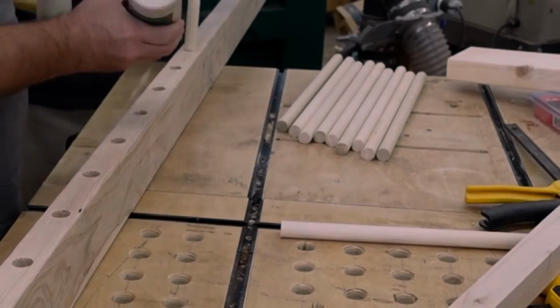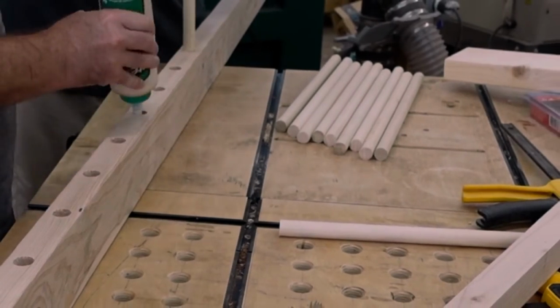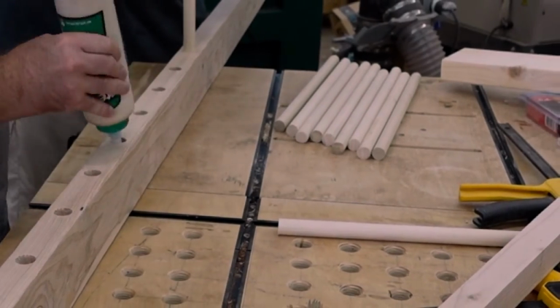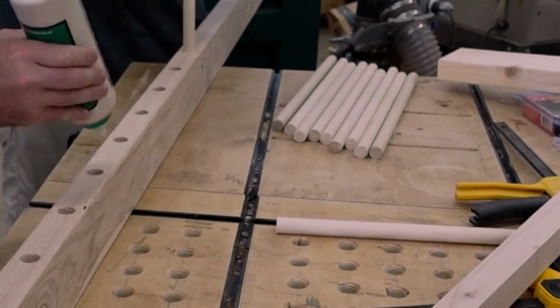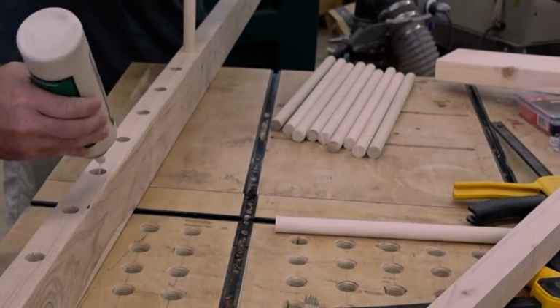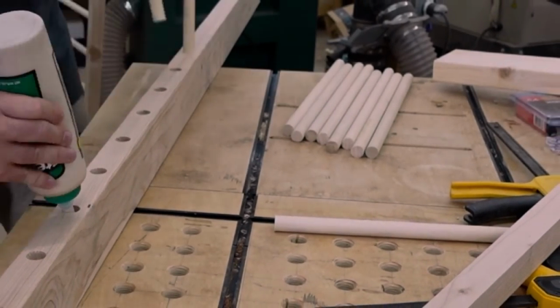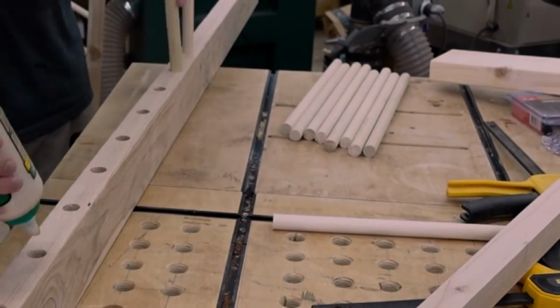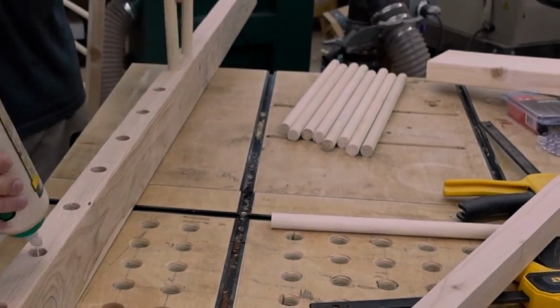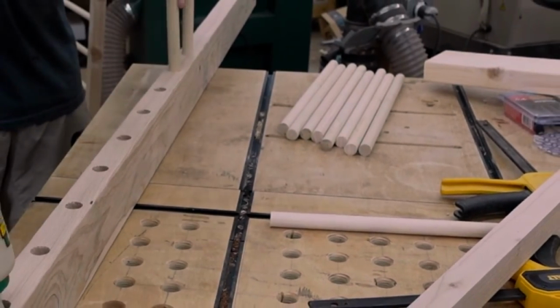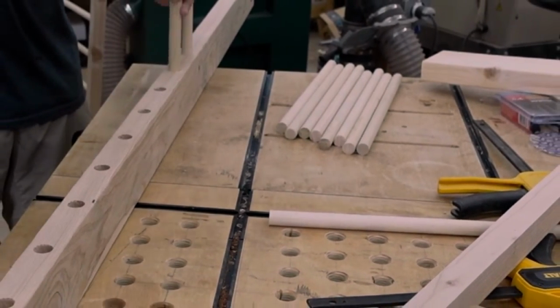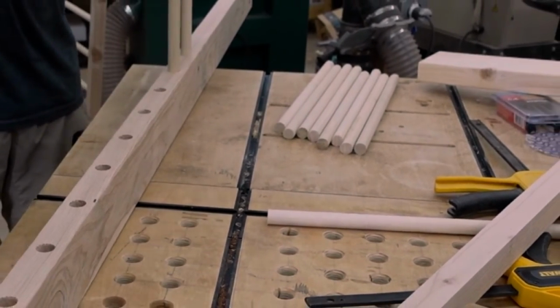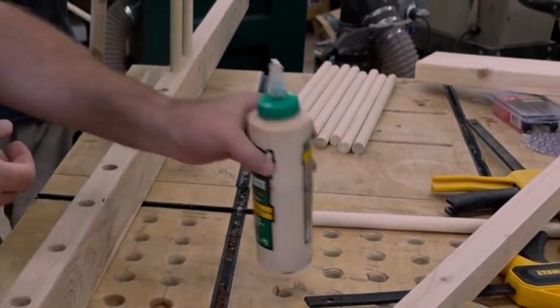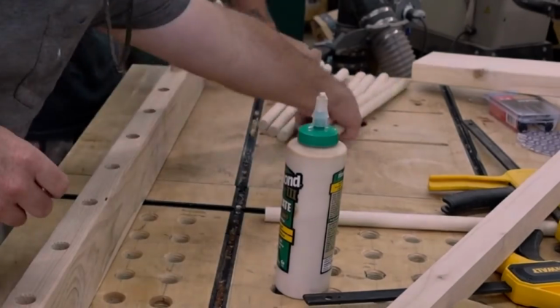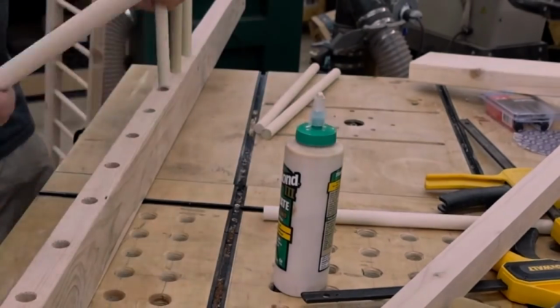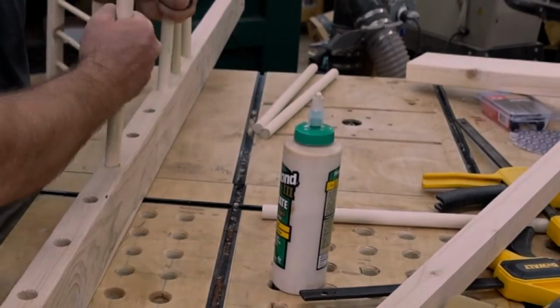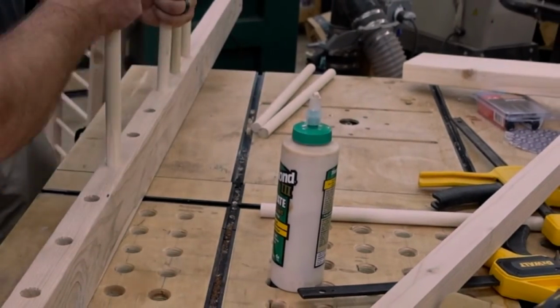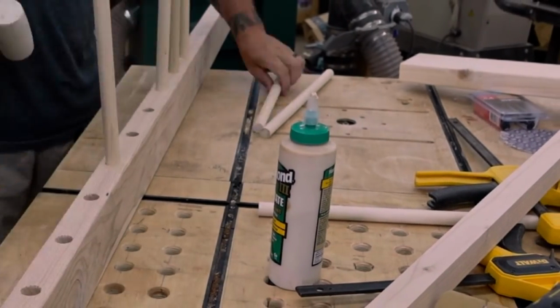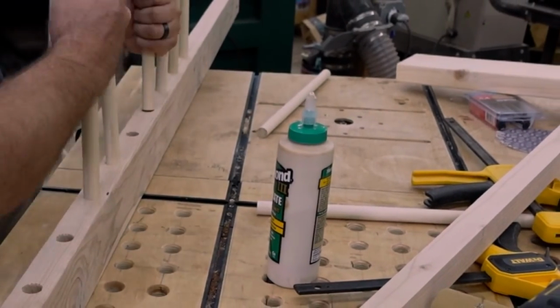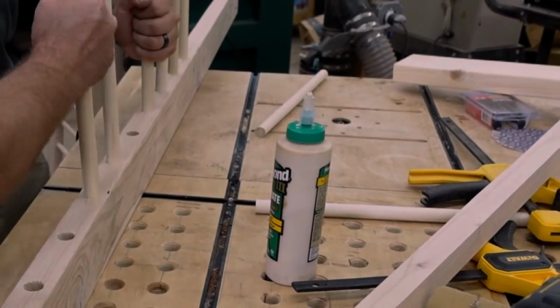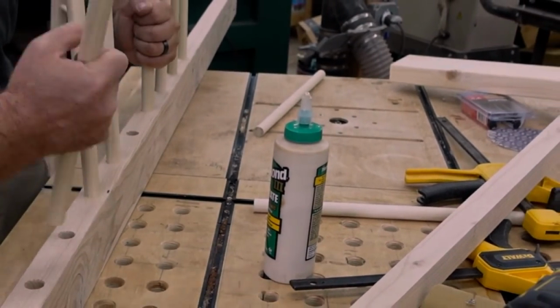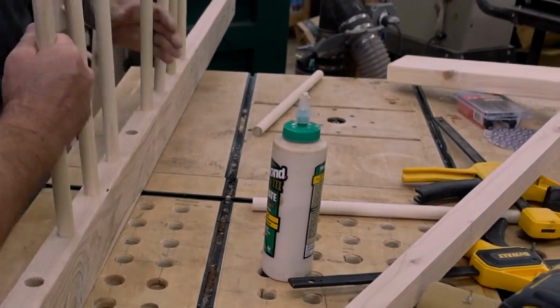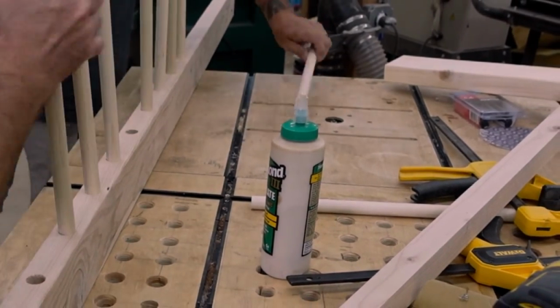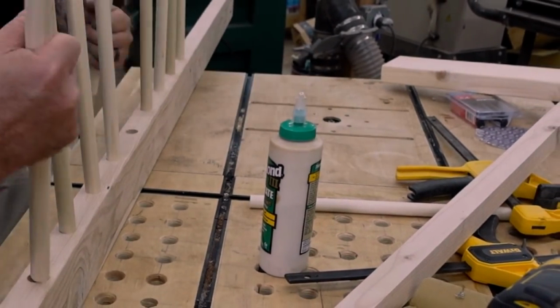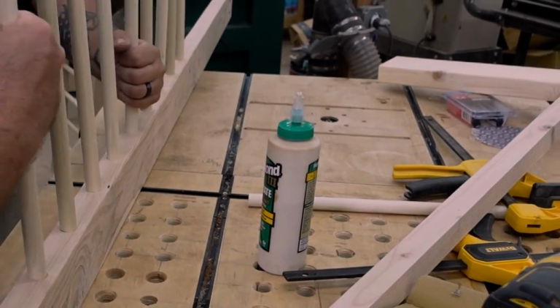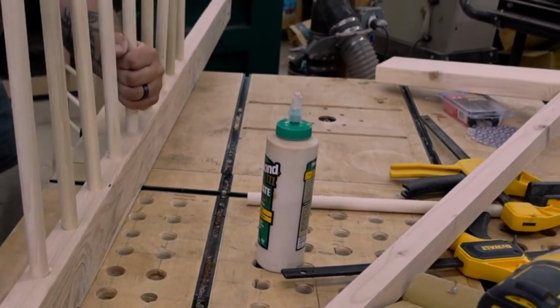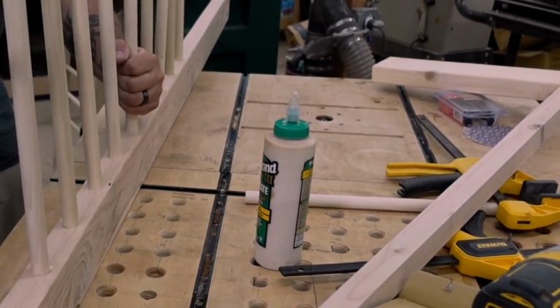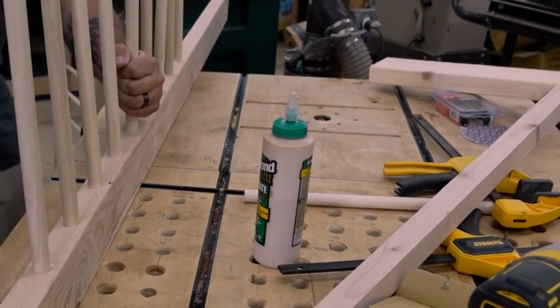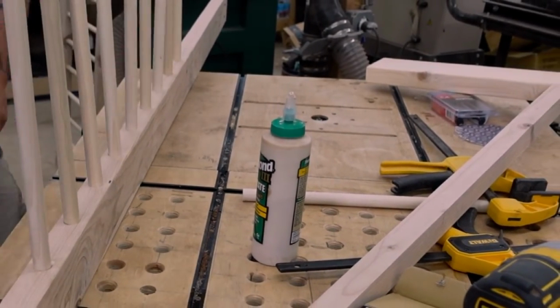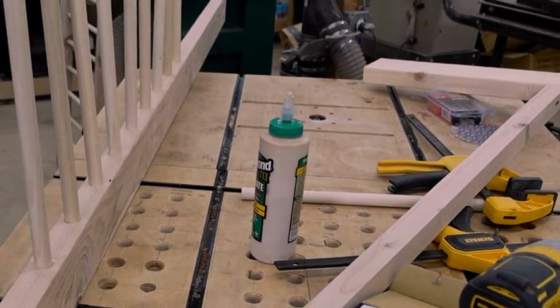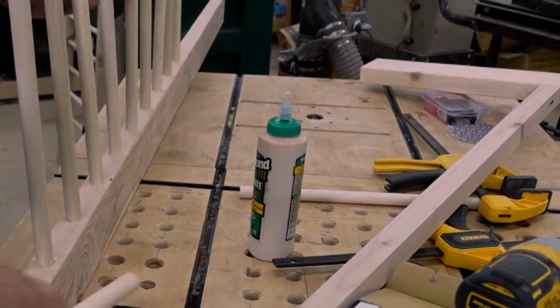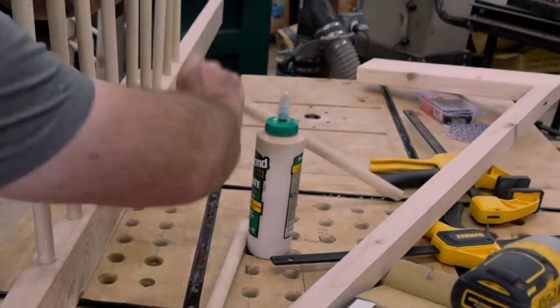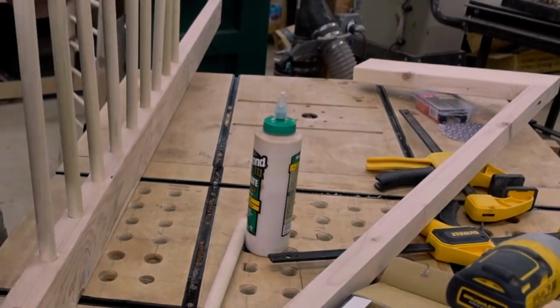Using the three-quarter inch dowels gave it a really nice look. It costs about twice as much as using 2x2s, but it's totally worth it in the end.